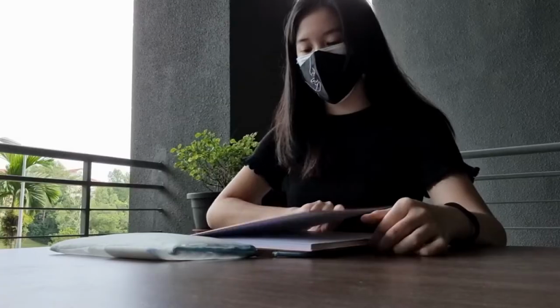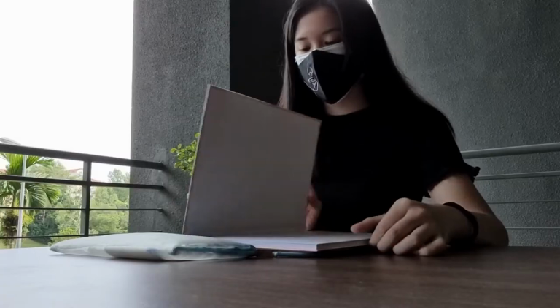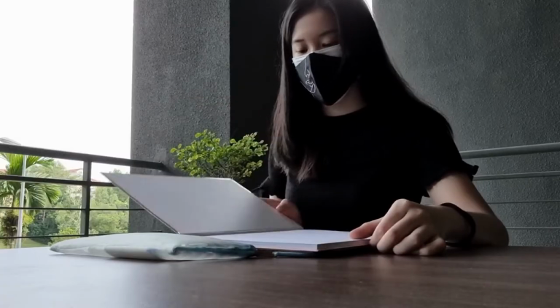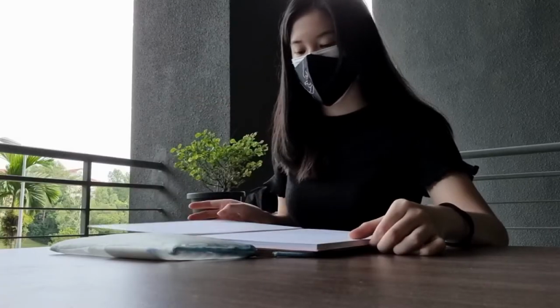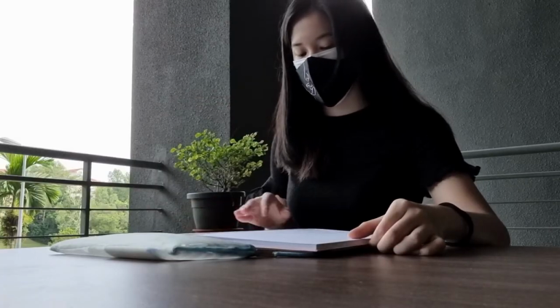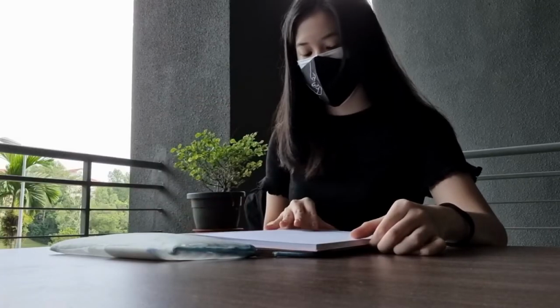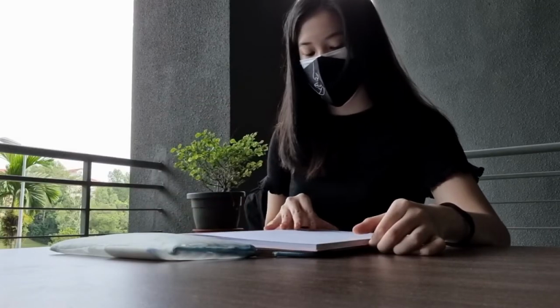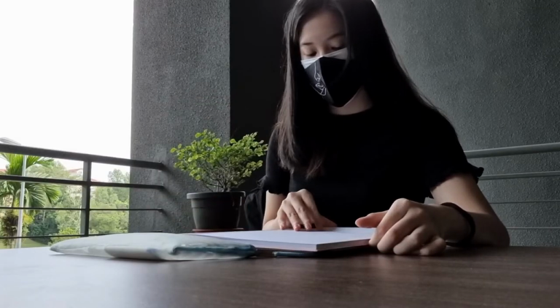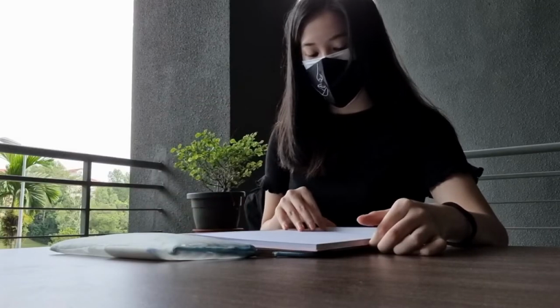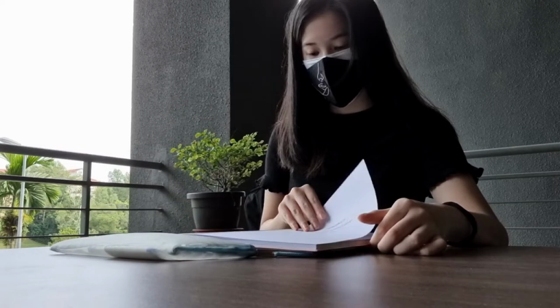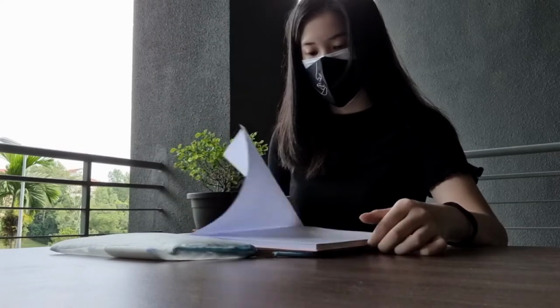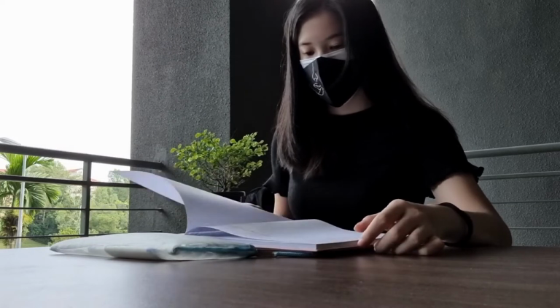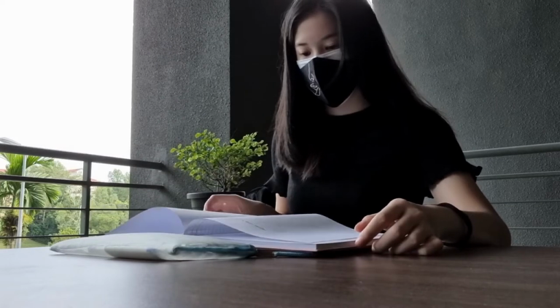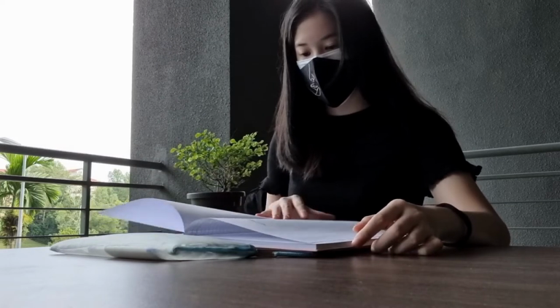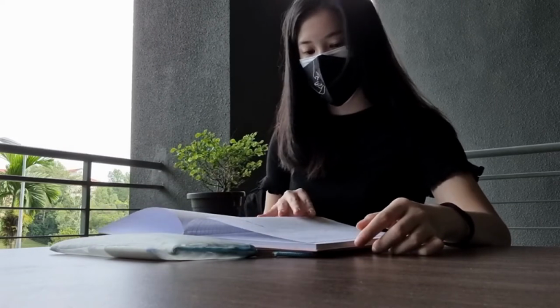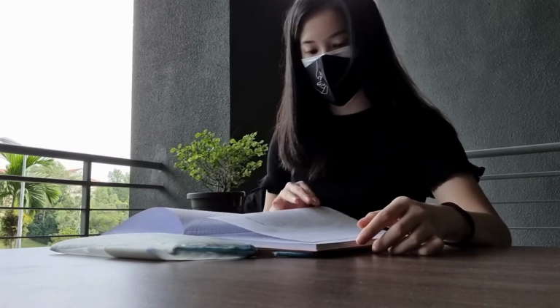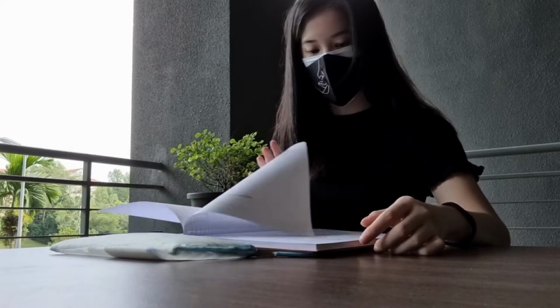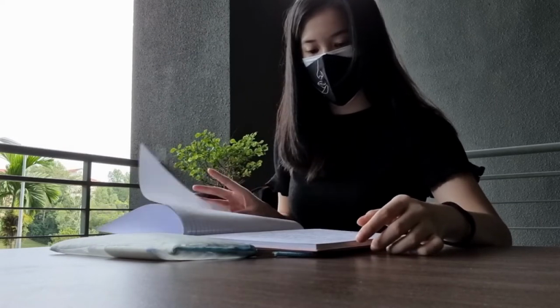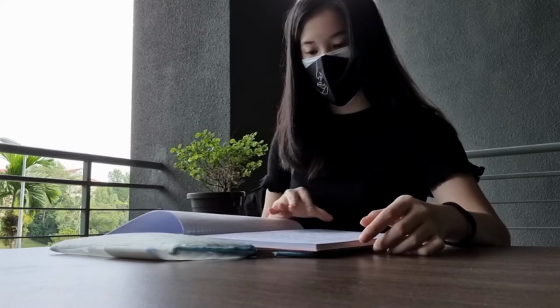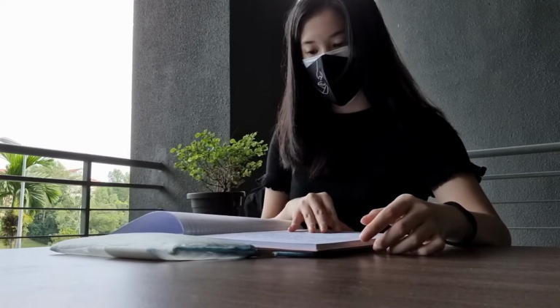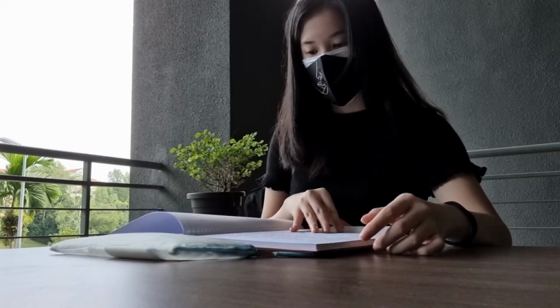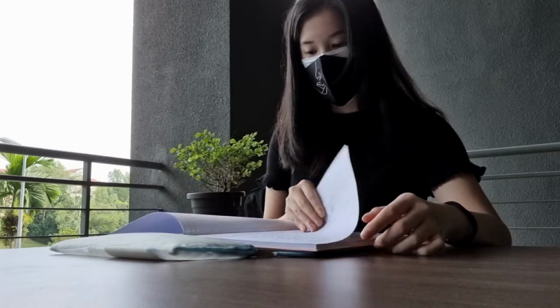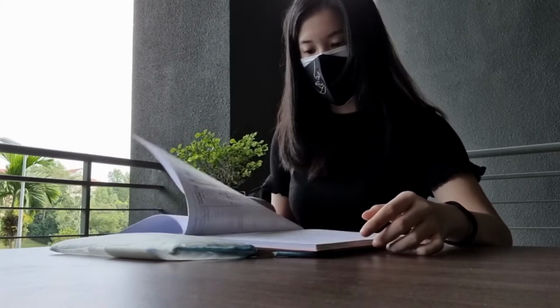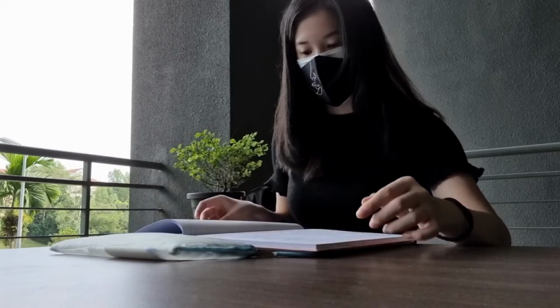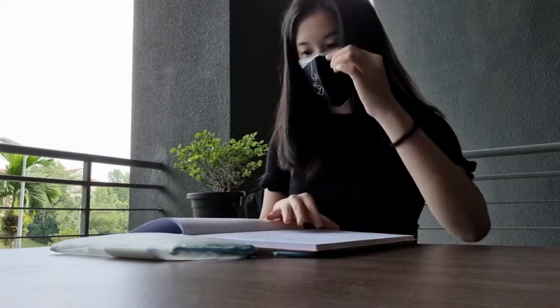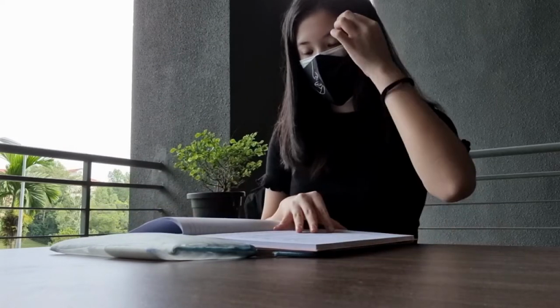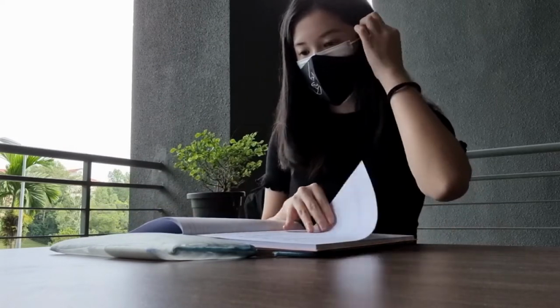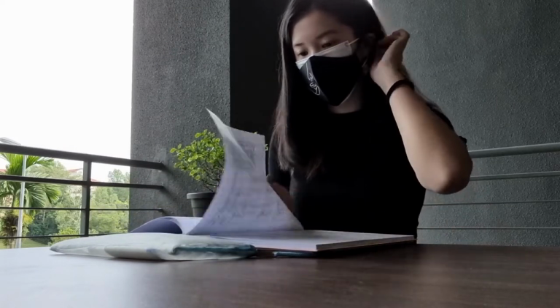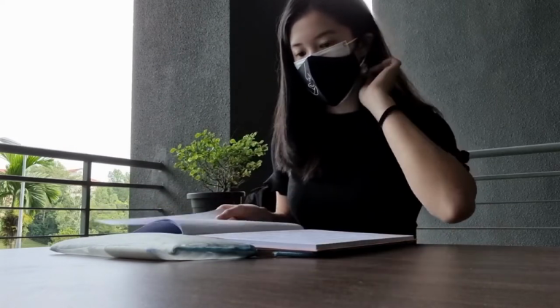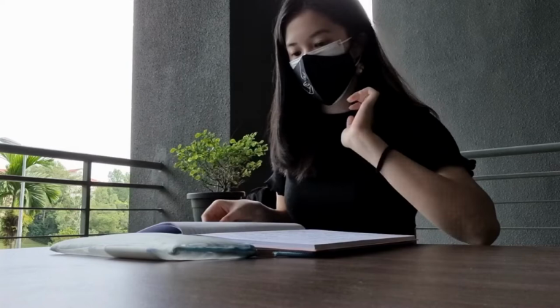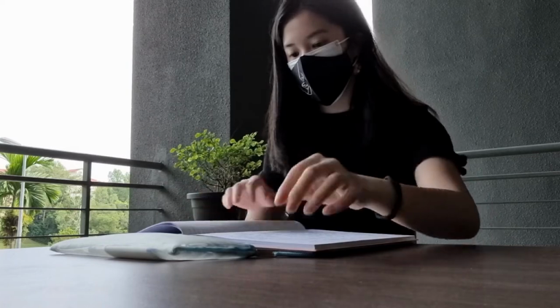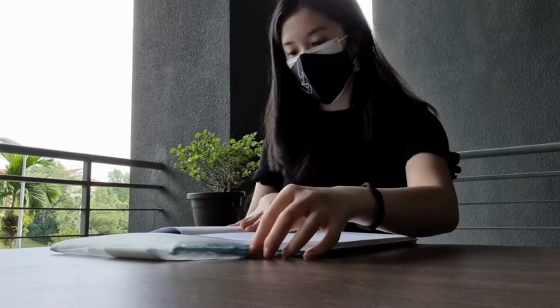Hi there! After a really long break, I'm finally back with a video documenting my busy day at the University of Malaysia studying chemistry.